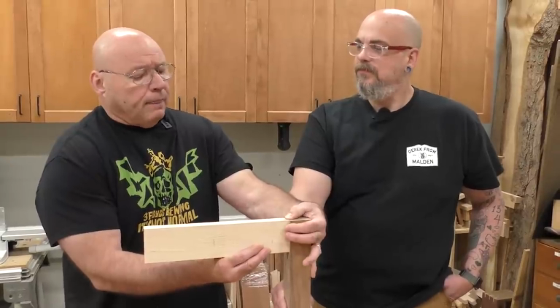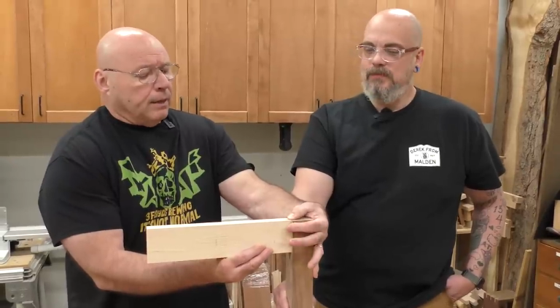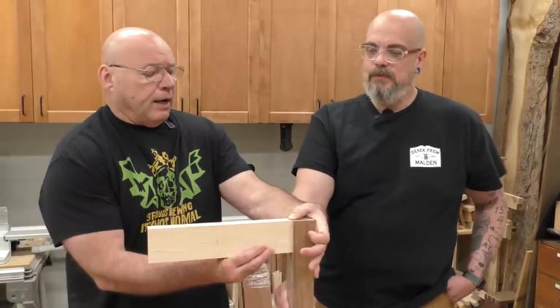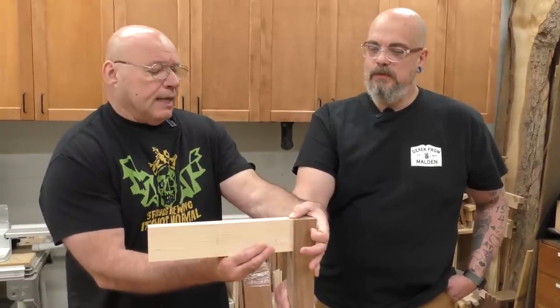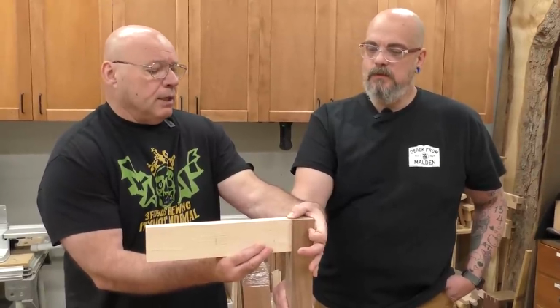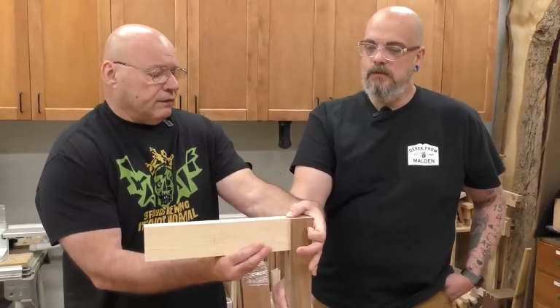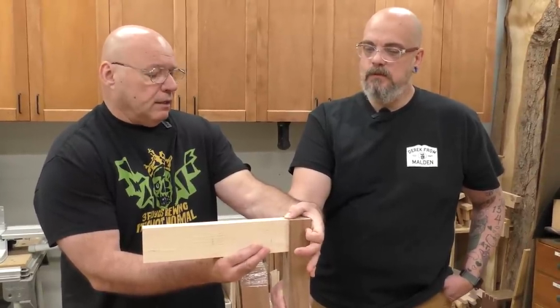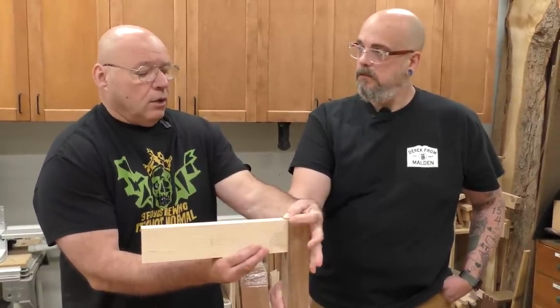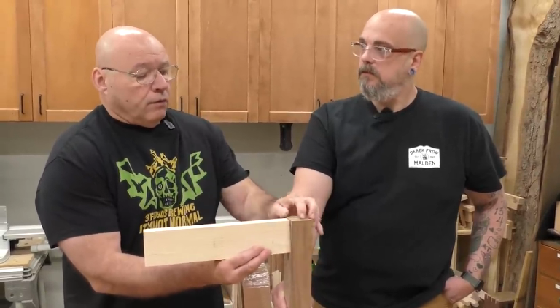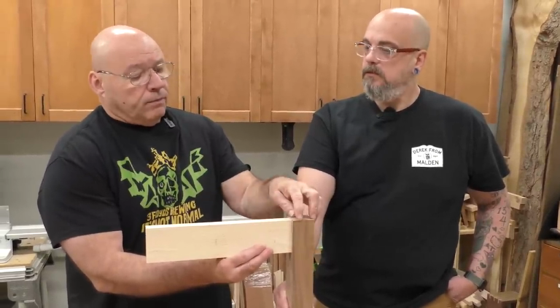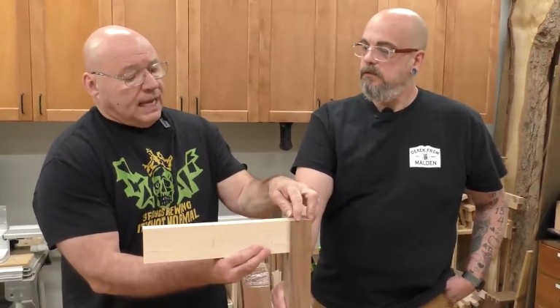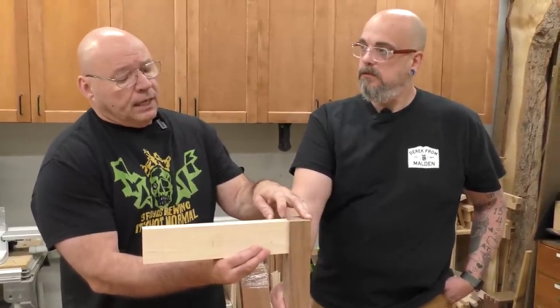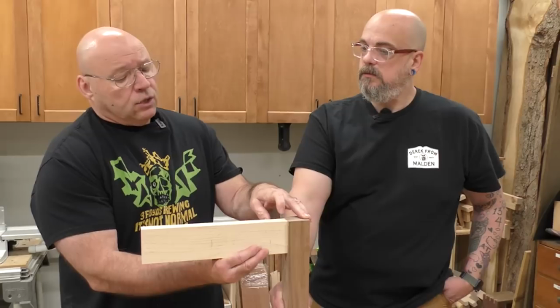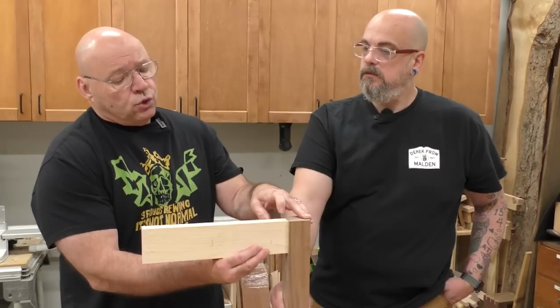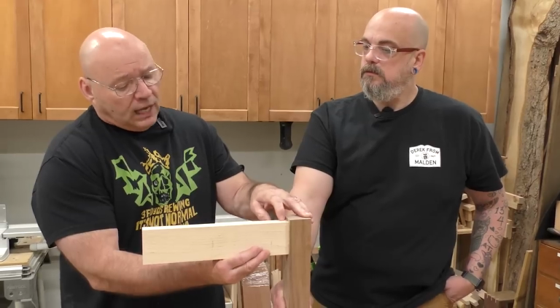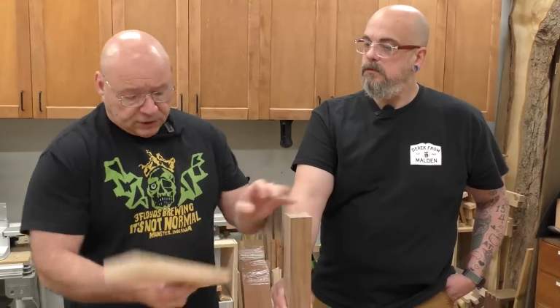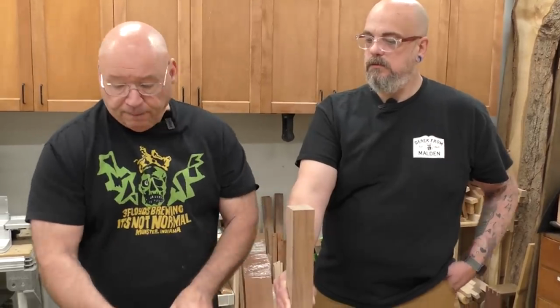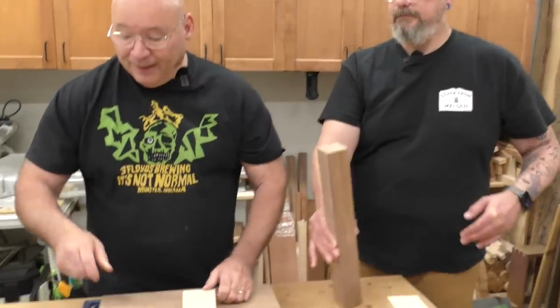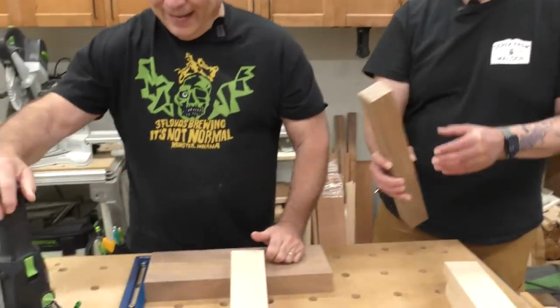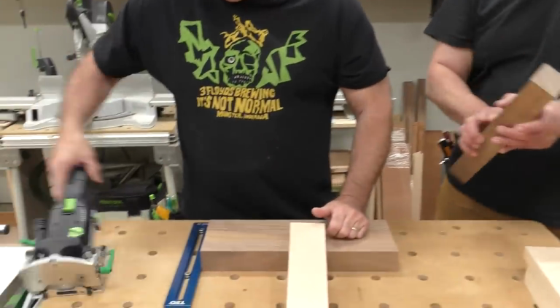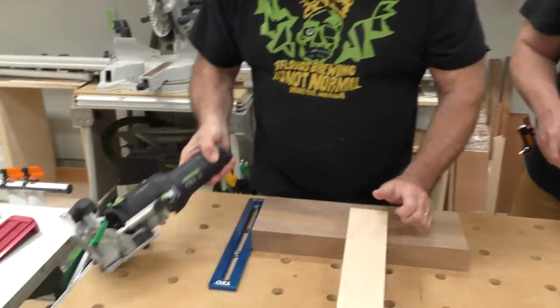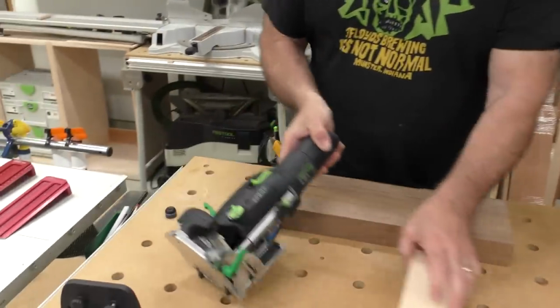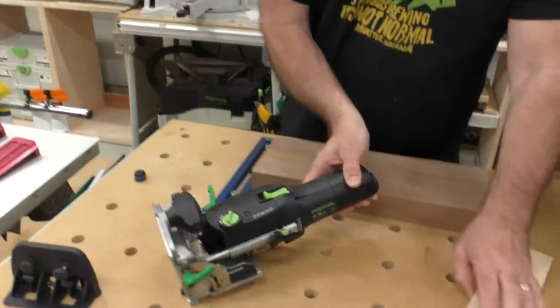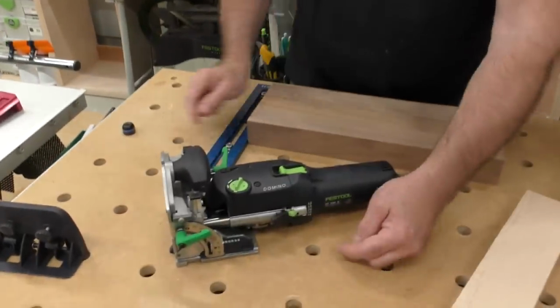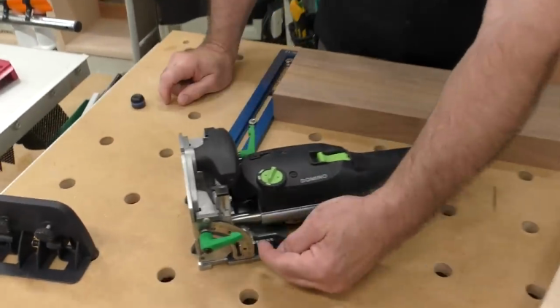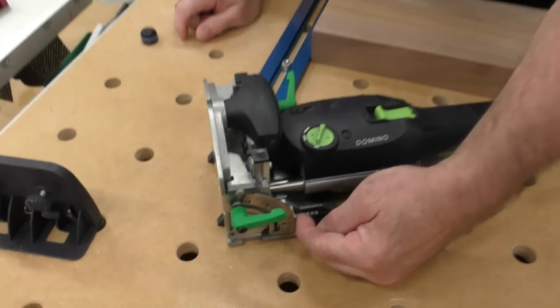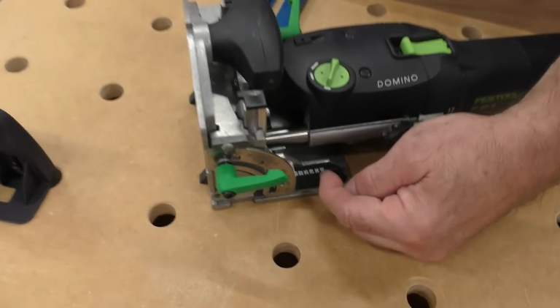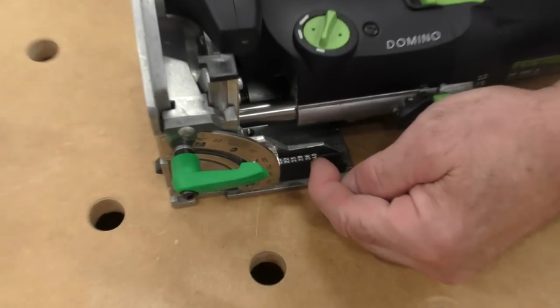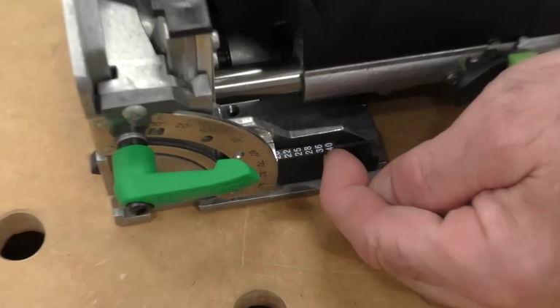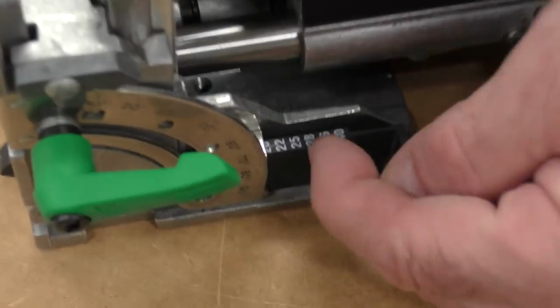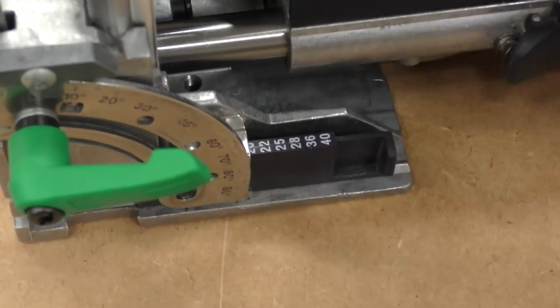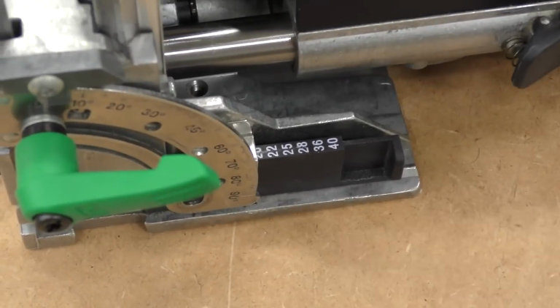I want to create a 10 millimeter offset from the table leg to the apron skirt, and it's as simple as utilizing this — what we call the gauge block.